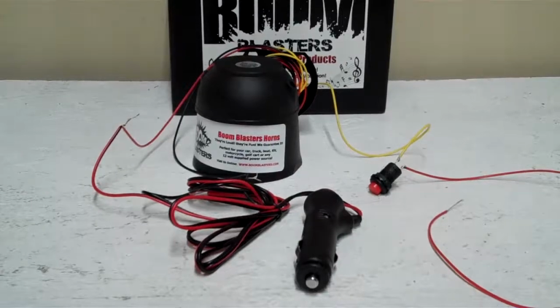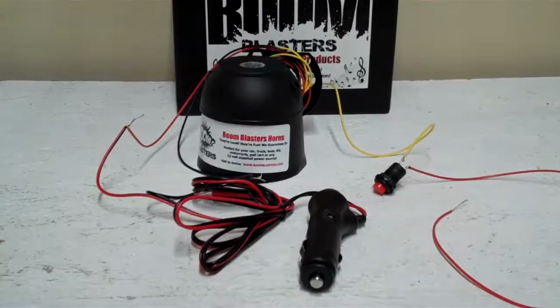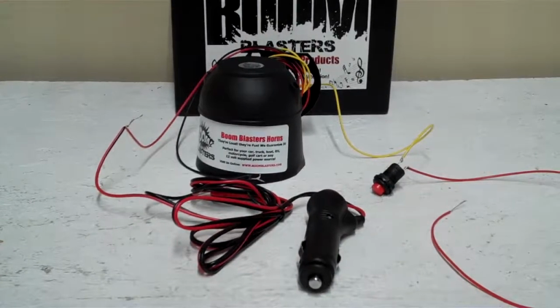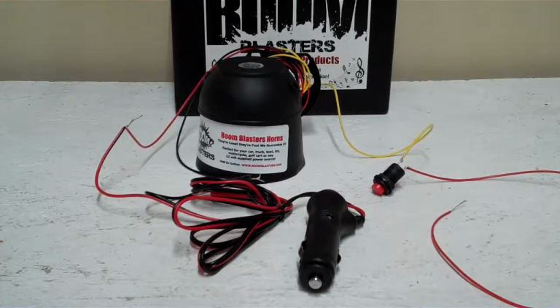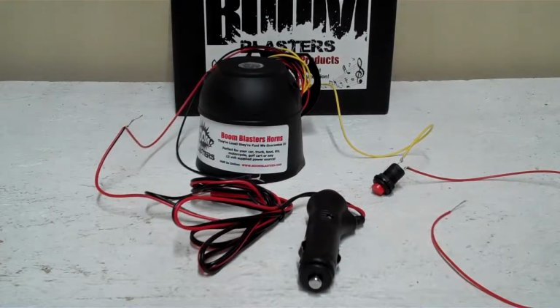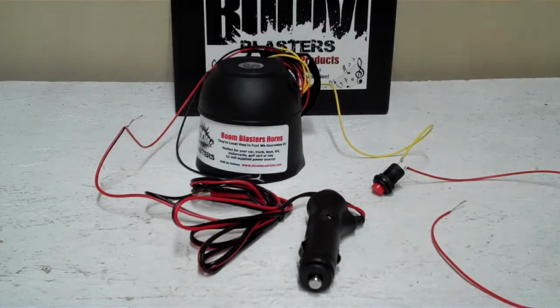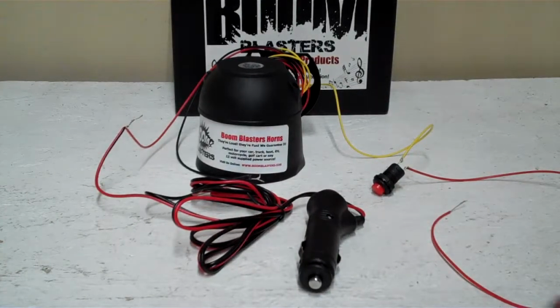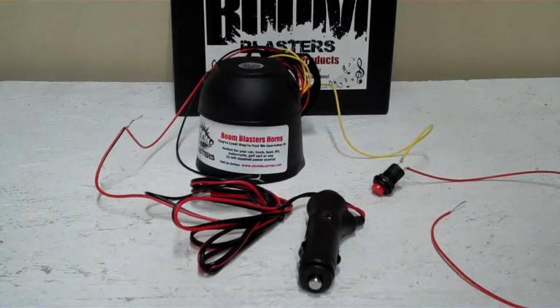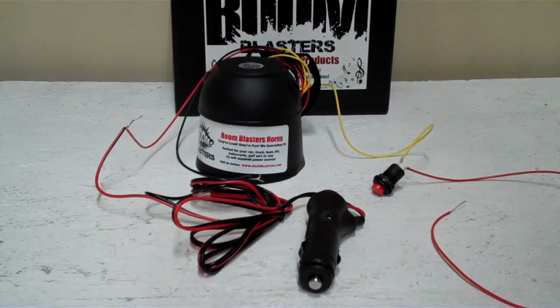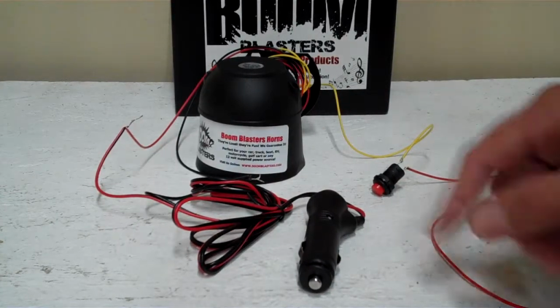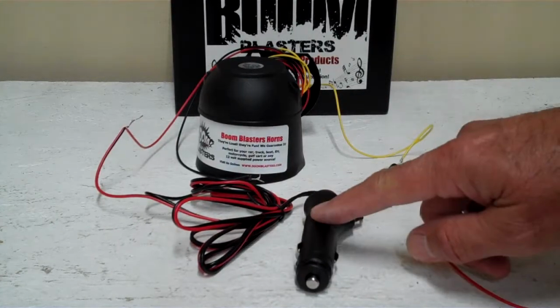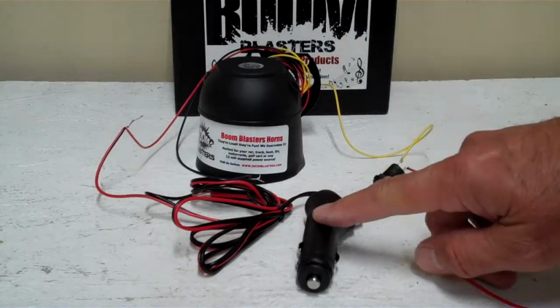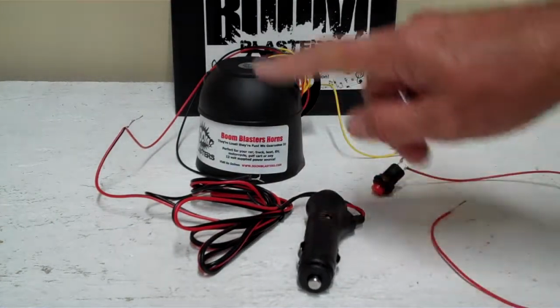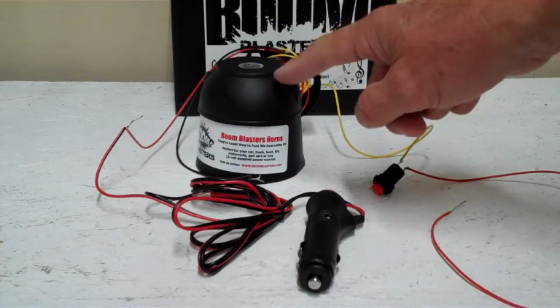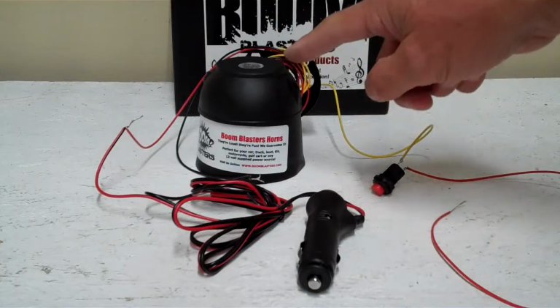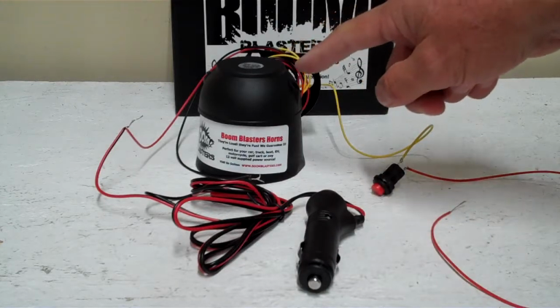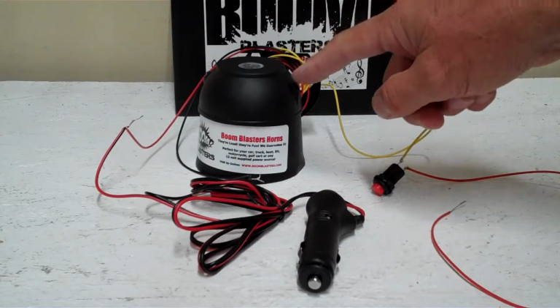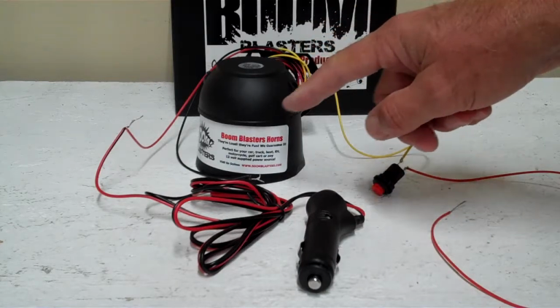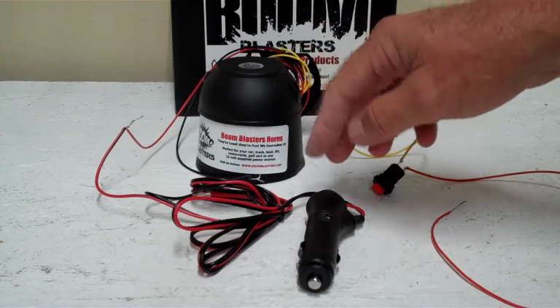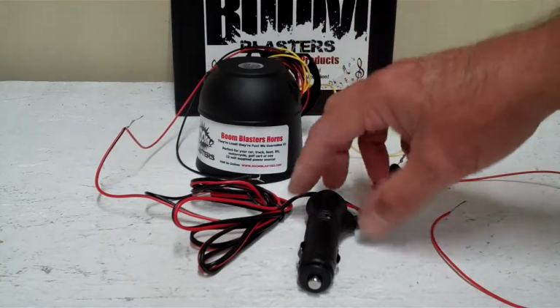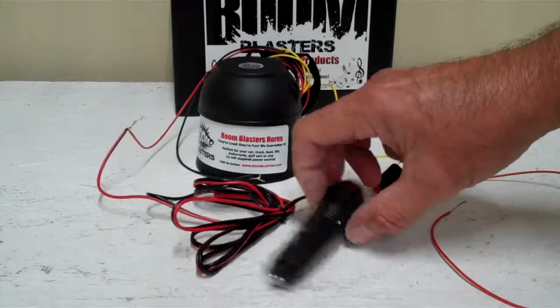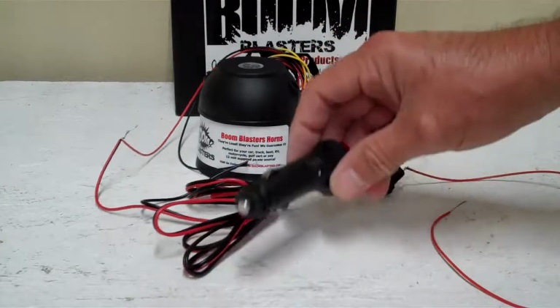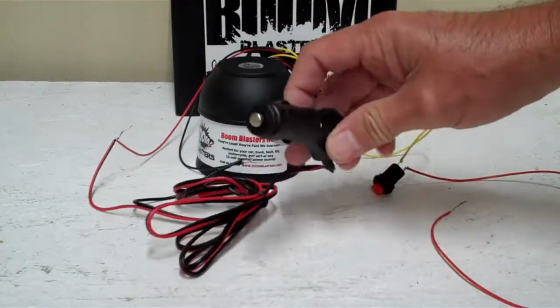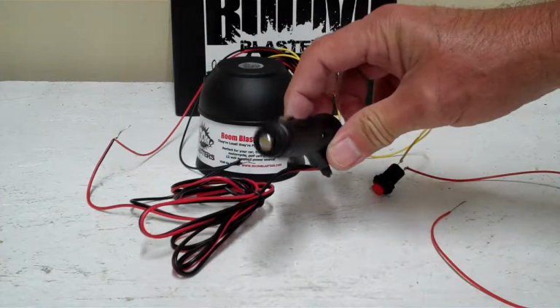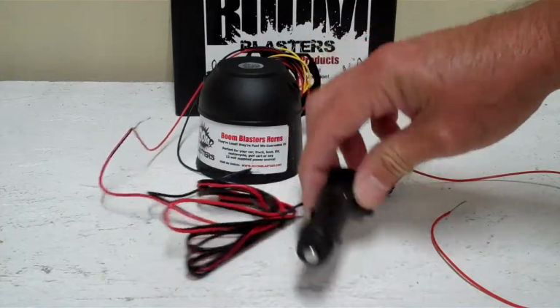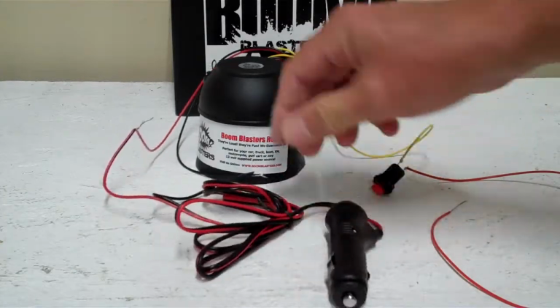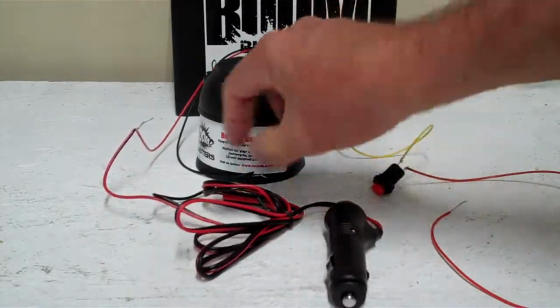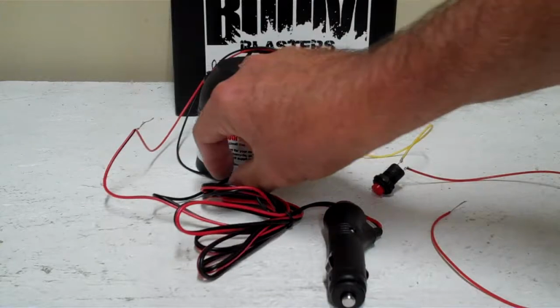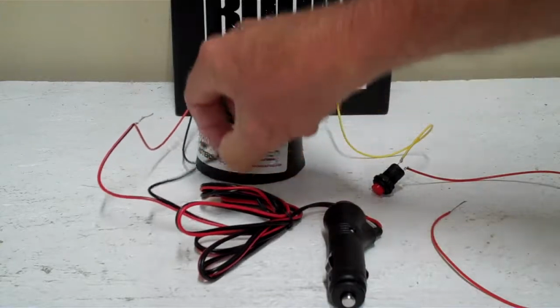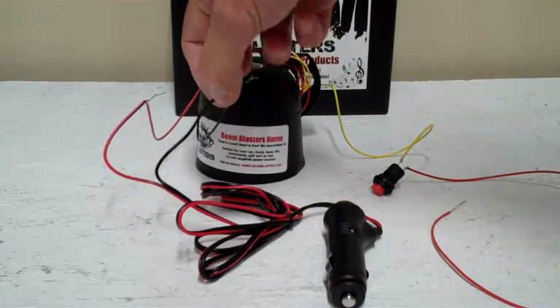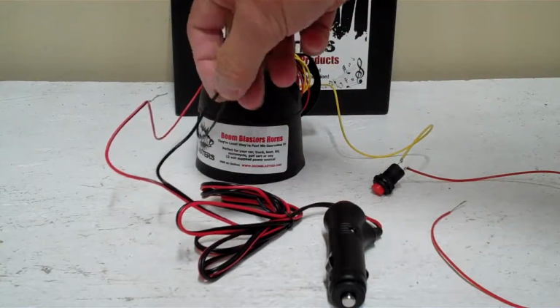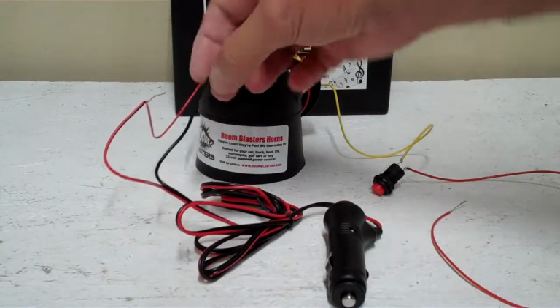Hey everyone, I want to show you how to hook up your cigarette lighter adapter to your positive trigger horn. It's a really simple process. Your cigarette lighter adapter is right here — you have a black wire and you have a red wire.